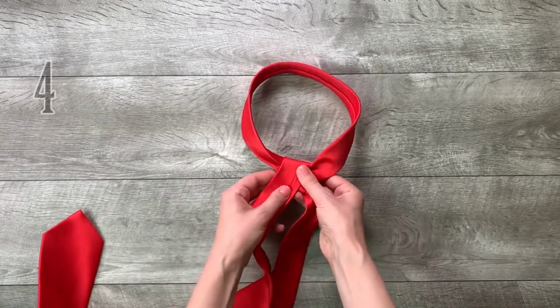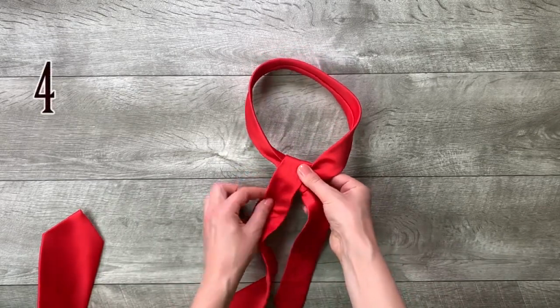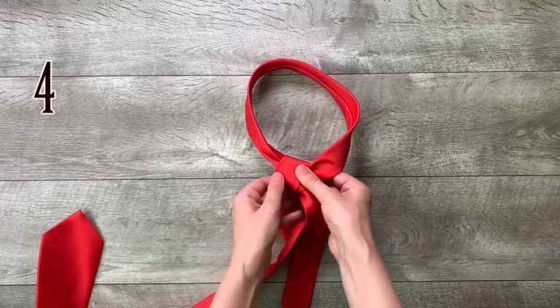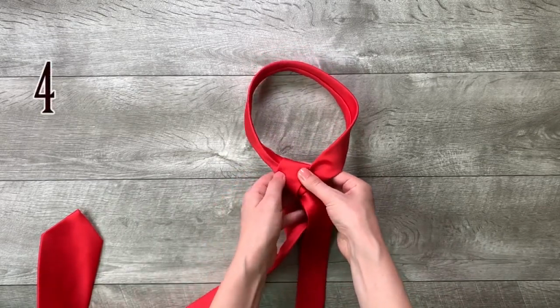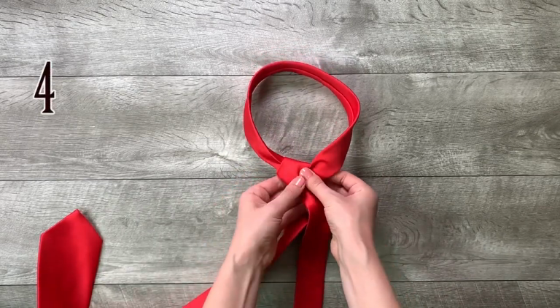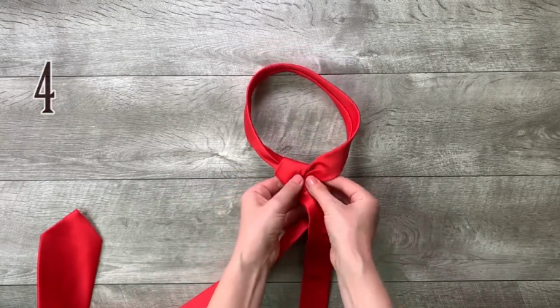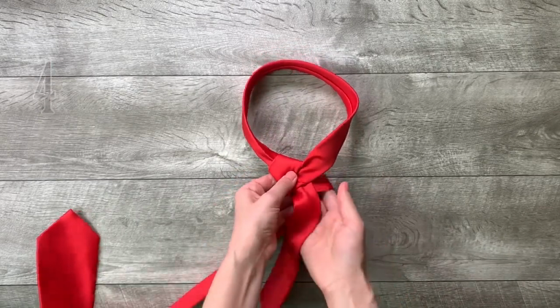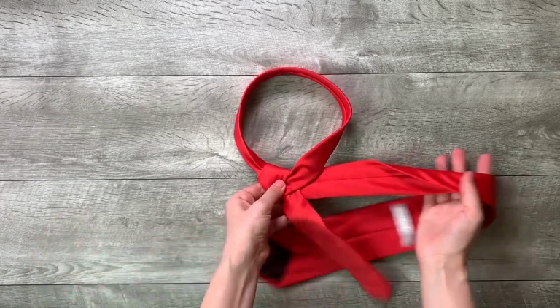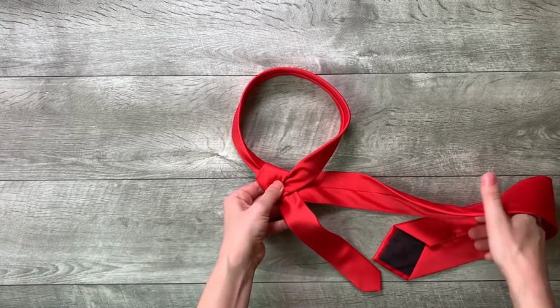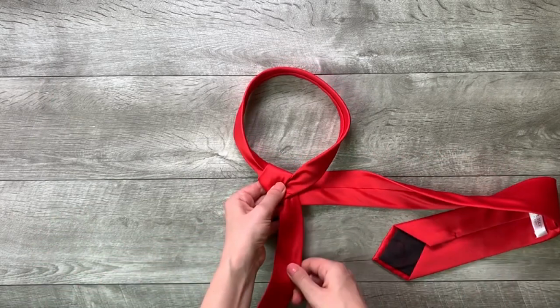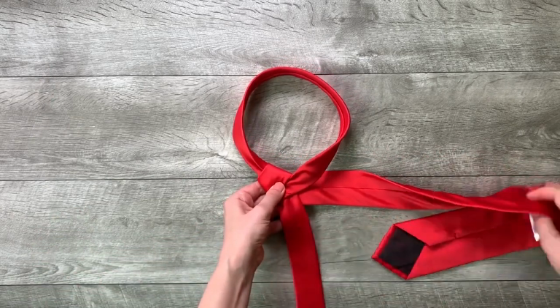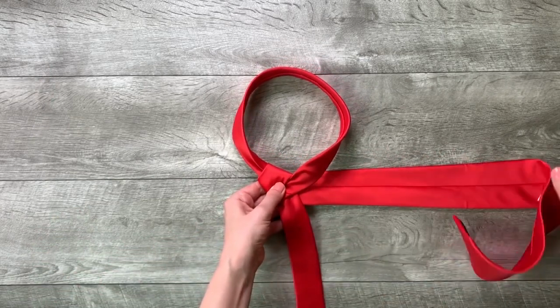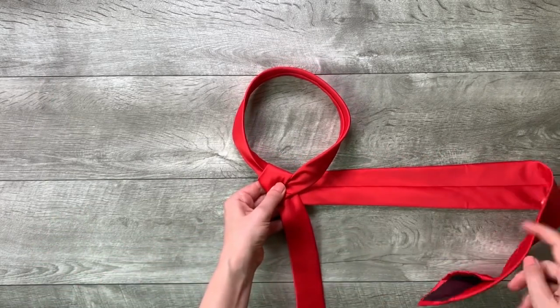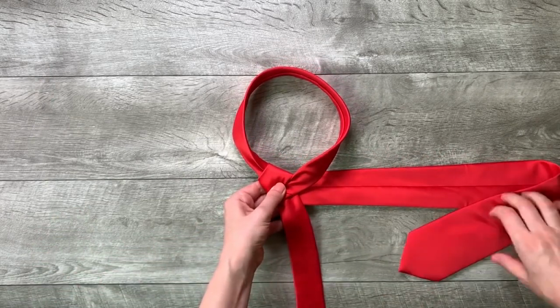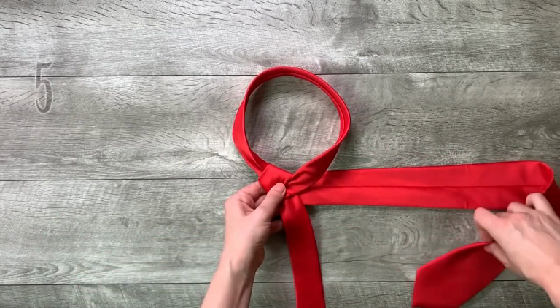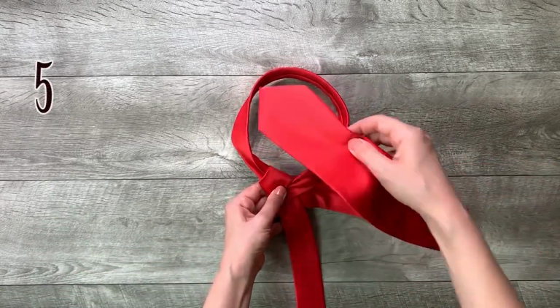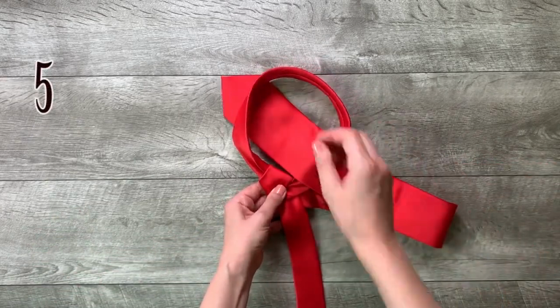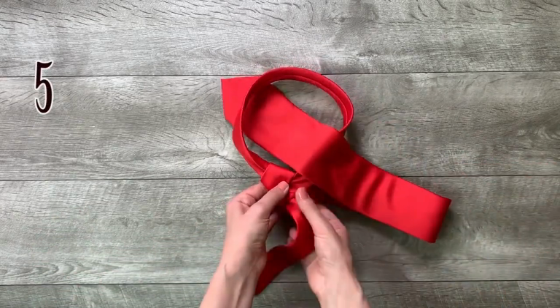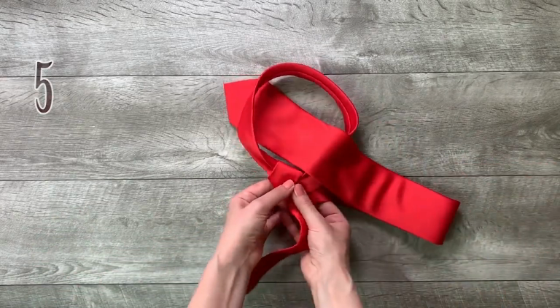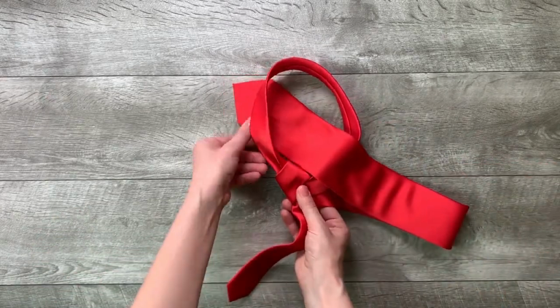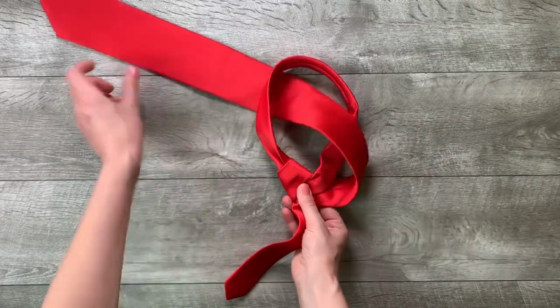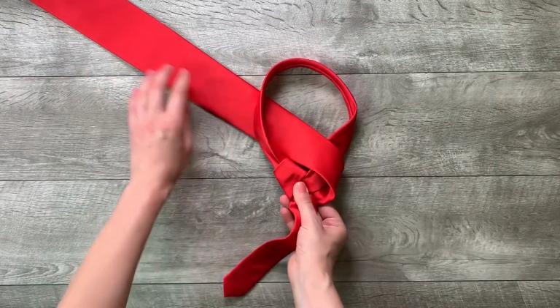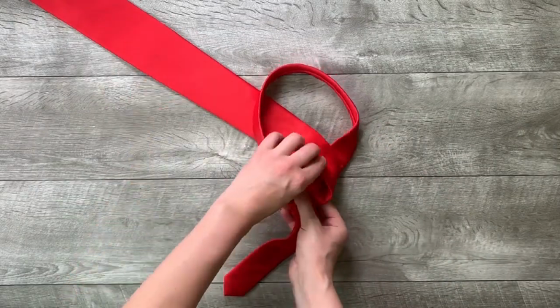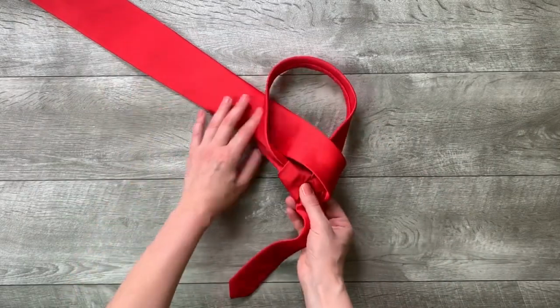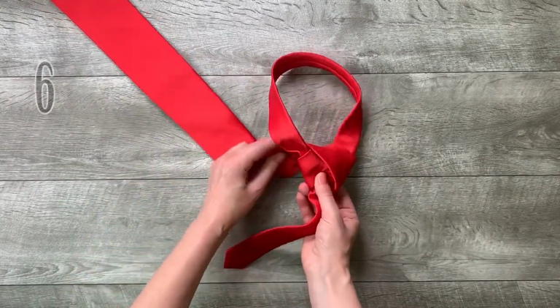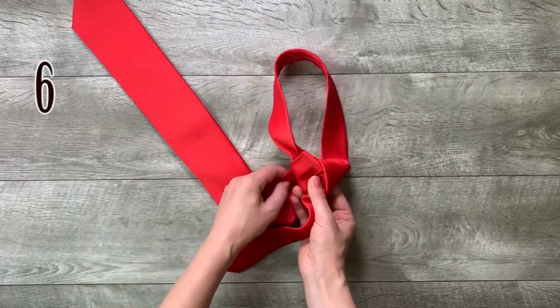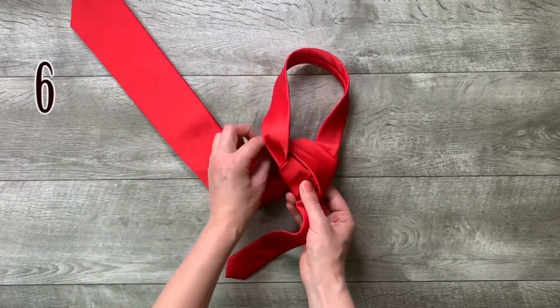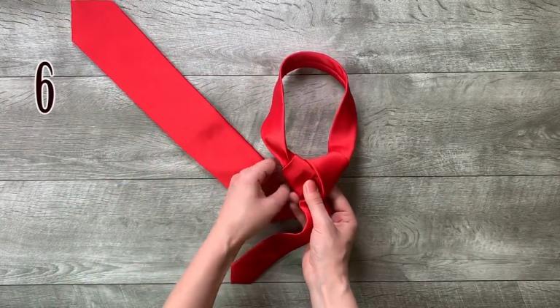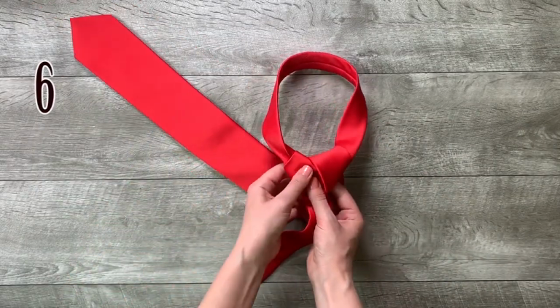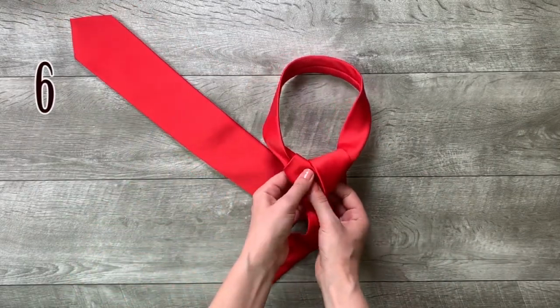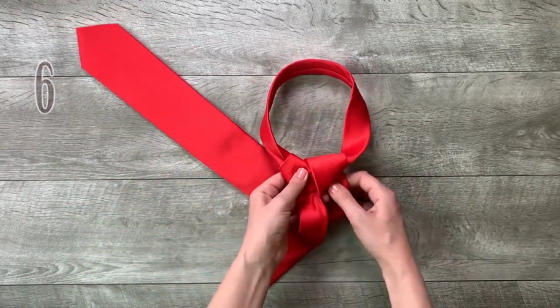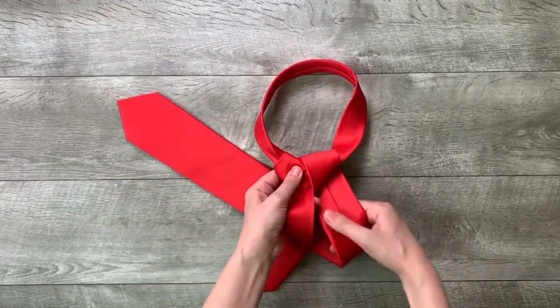Step 4: around the back of the small end to the right. Step 5: move it up to the center towards the neck loop. Step 6: move it through the neck loop and down to the right.